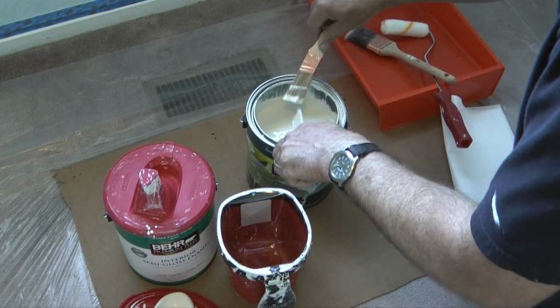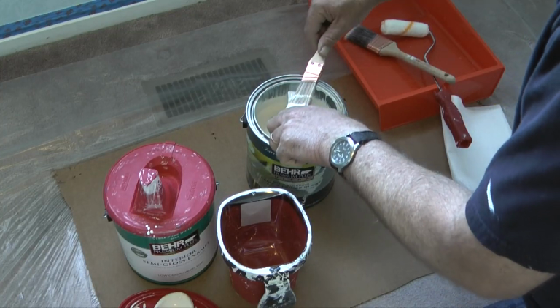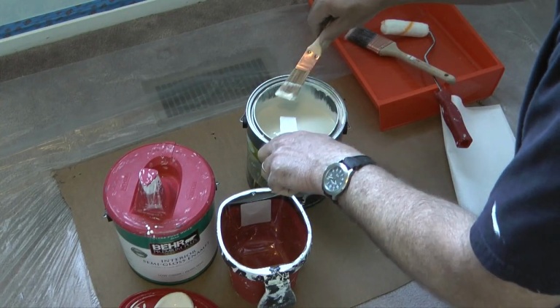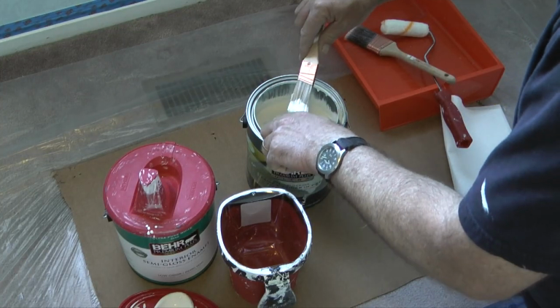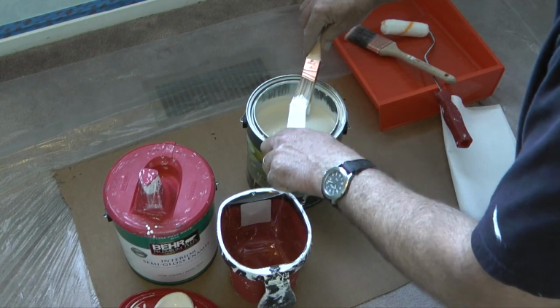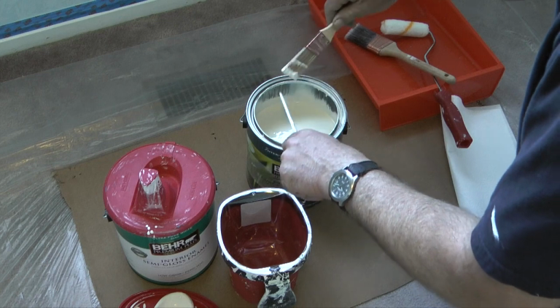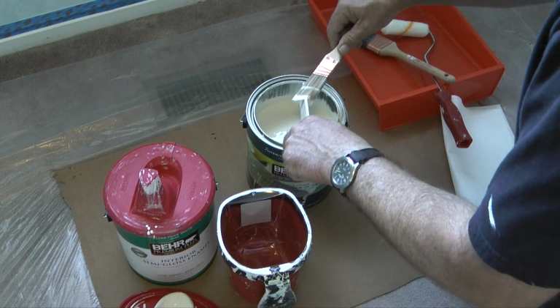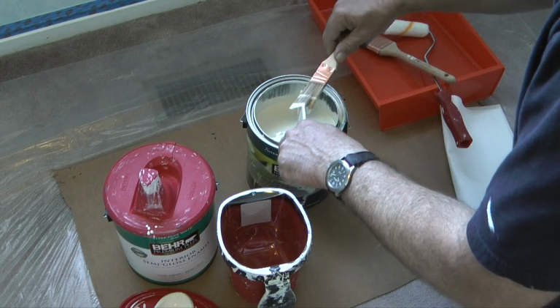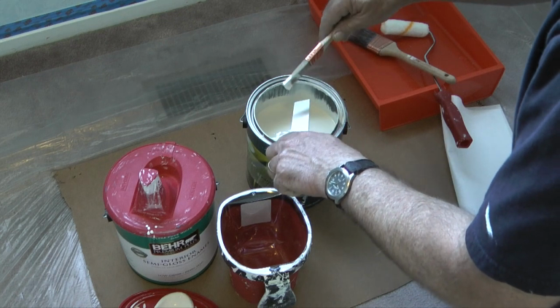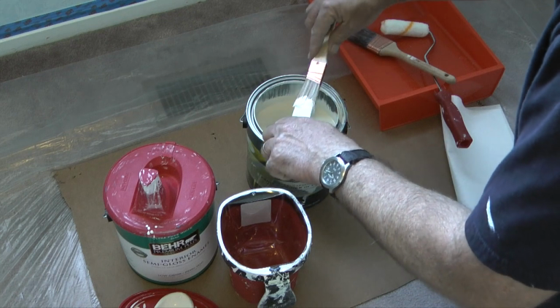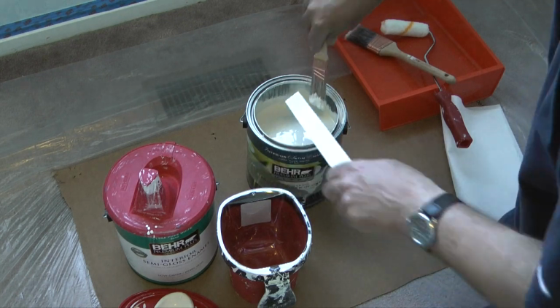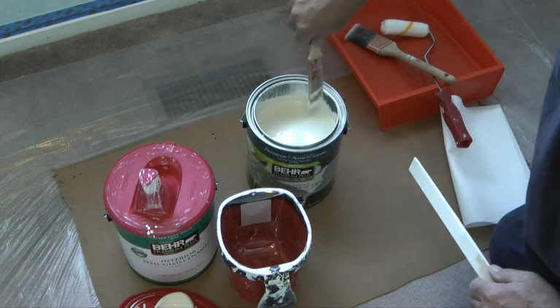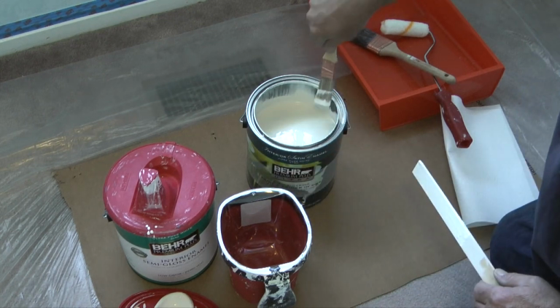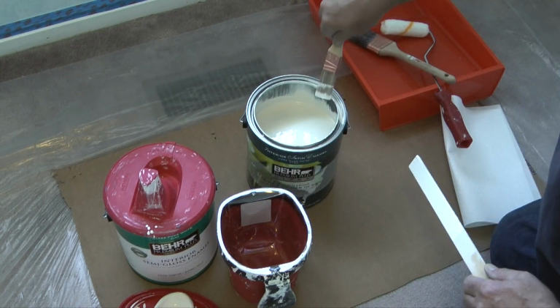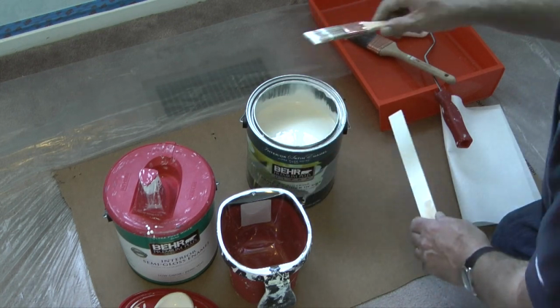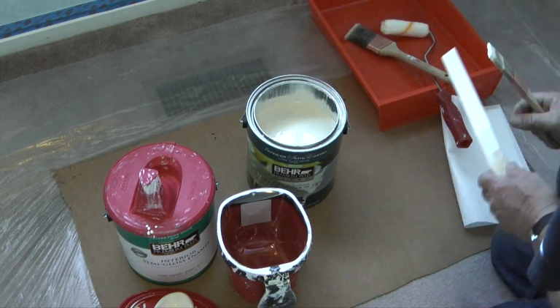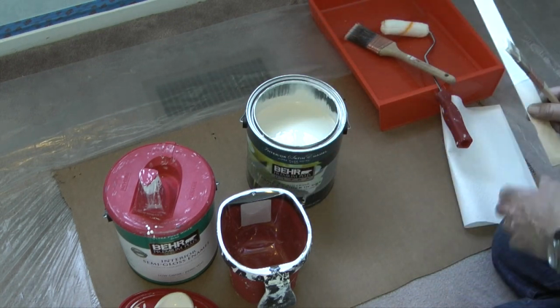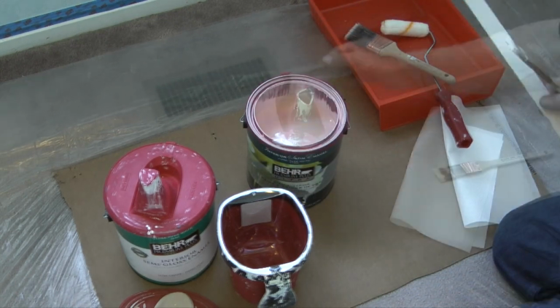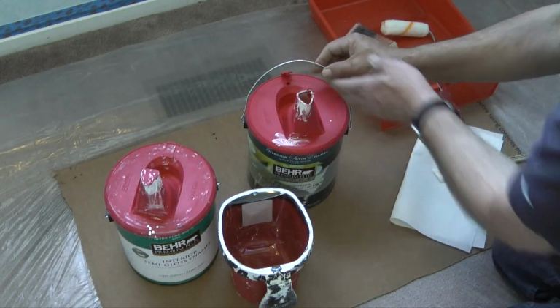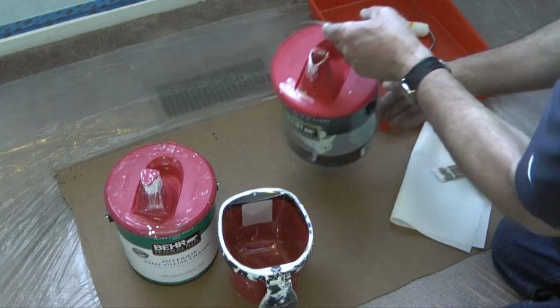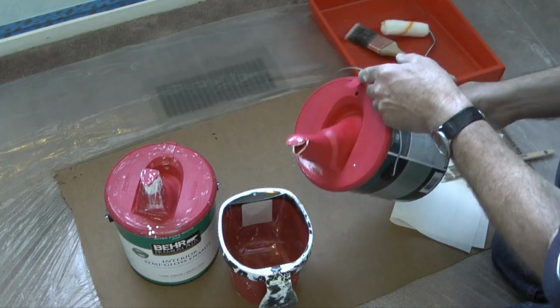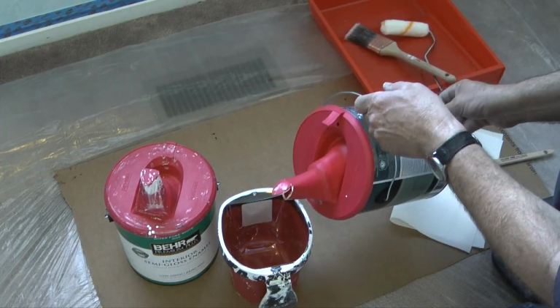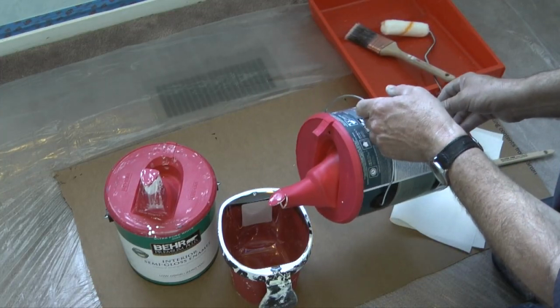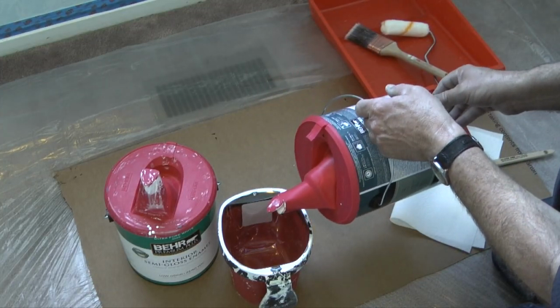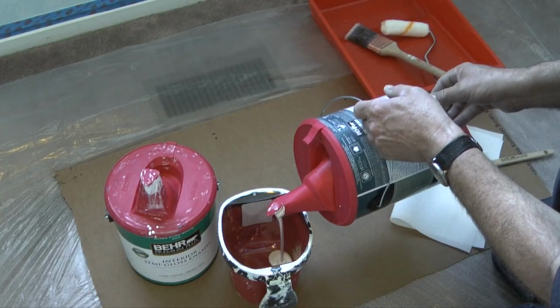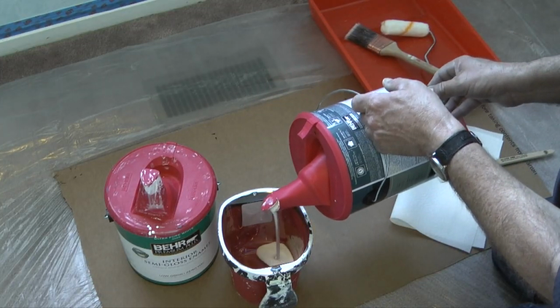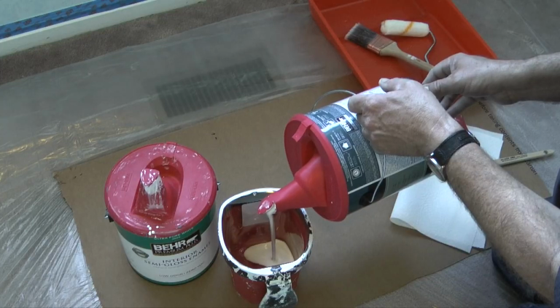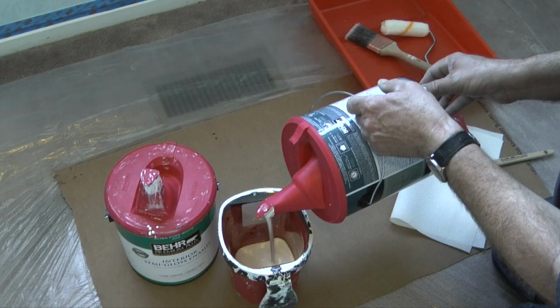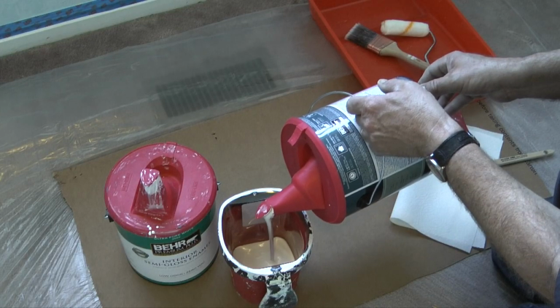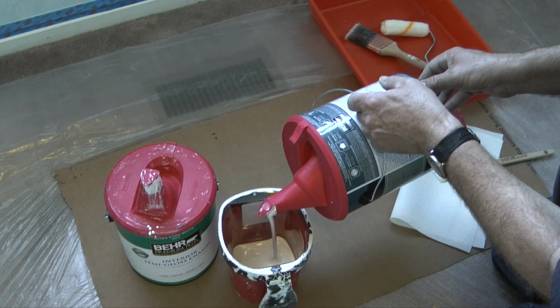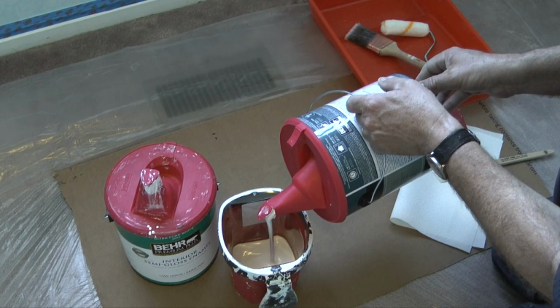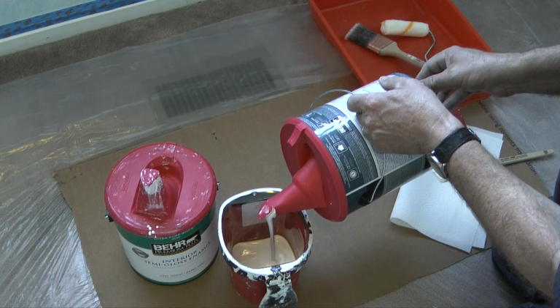The paint I picked for this bedroom is Behr Premium Plus from Home Depot. I got paint with primer, which is supposed to adhere to the walls better, but it did cost a little more per gallon than paint without primer.